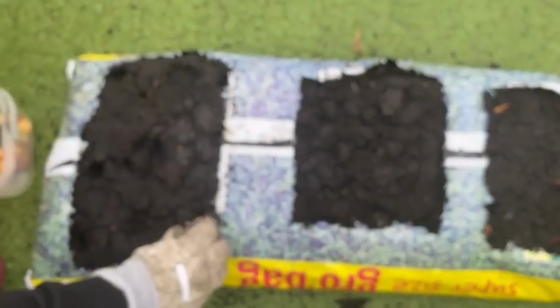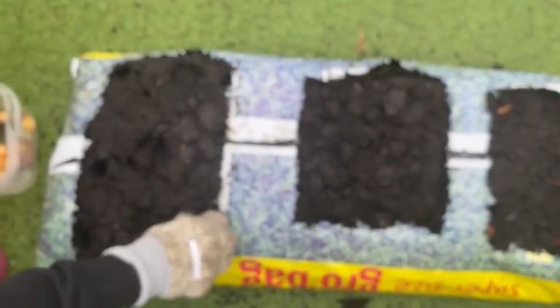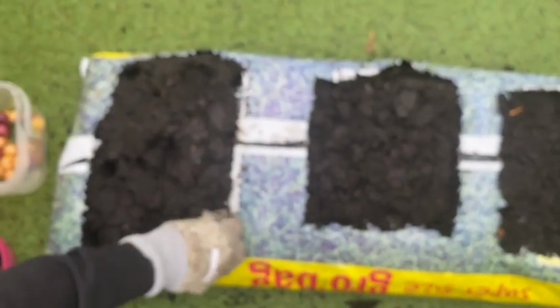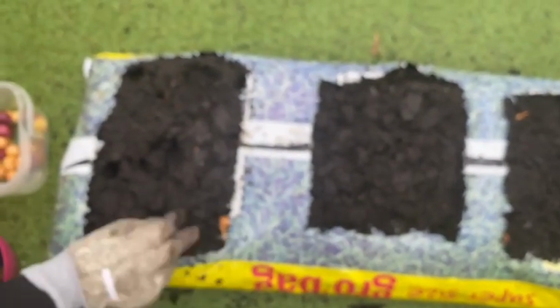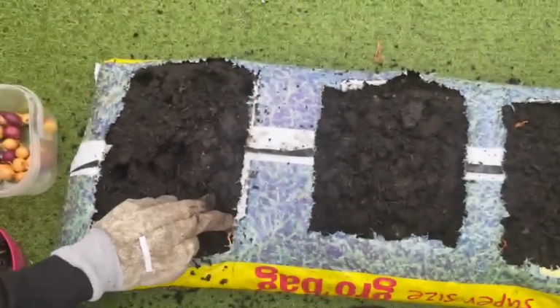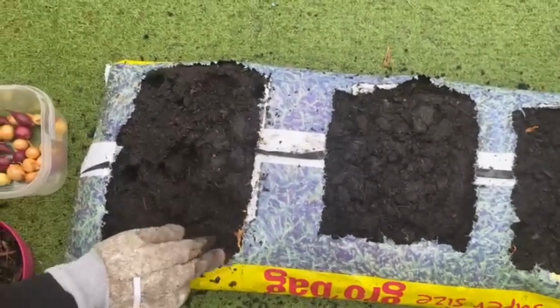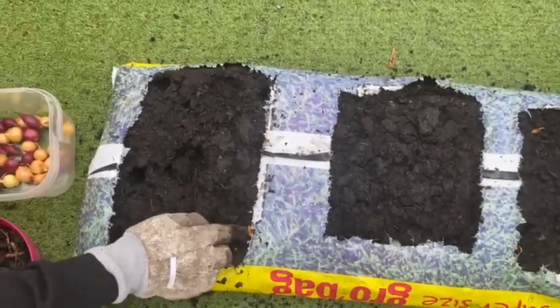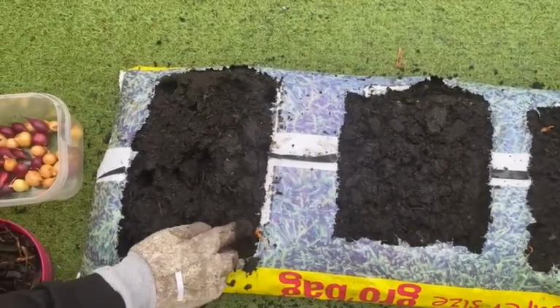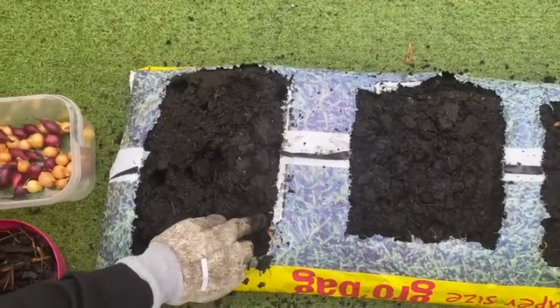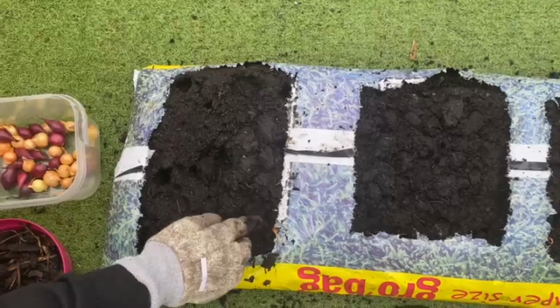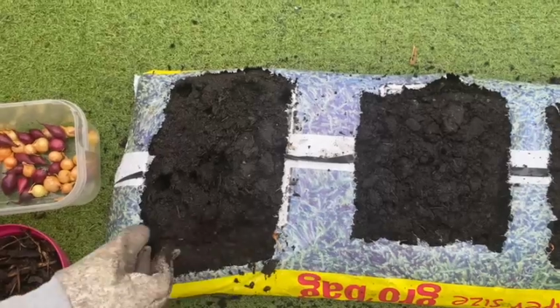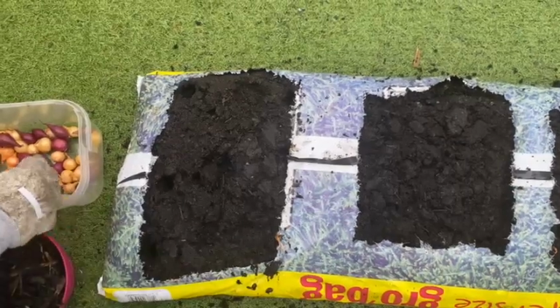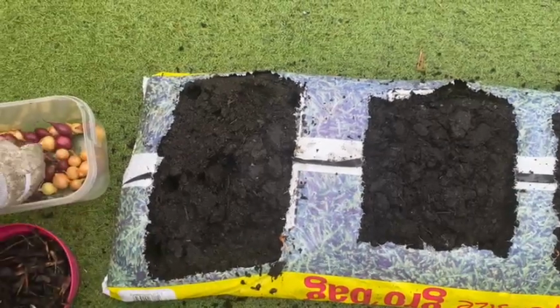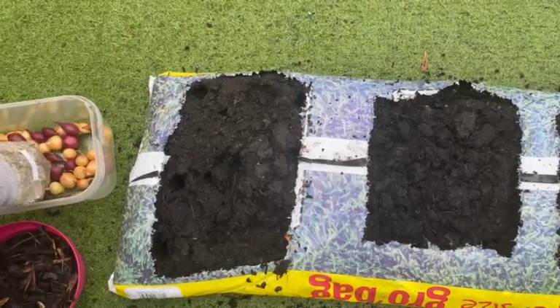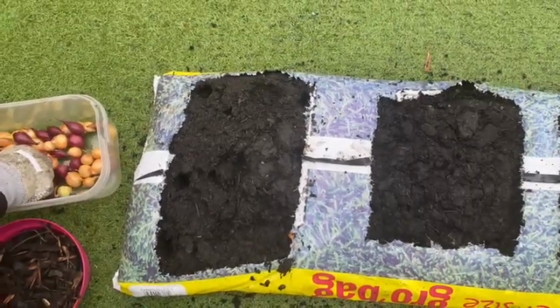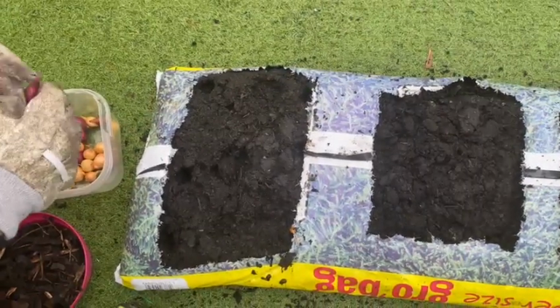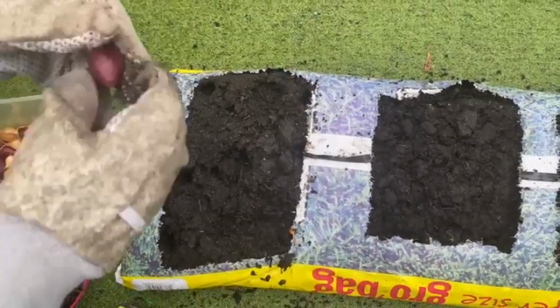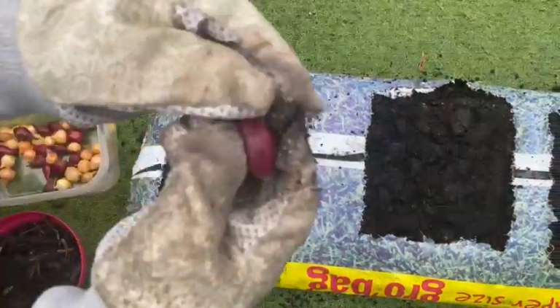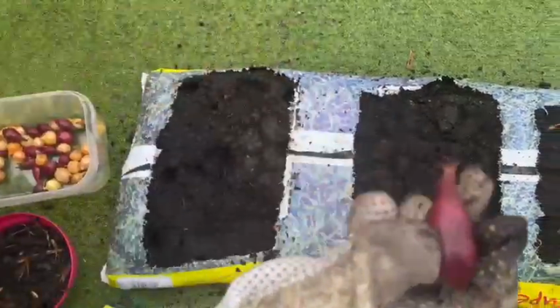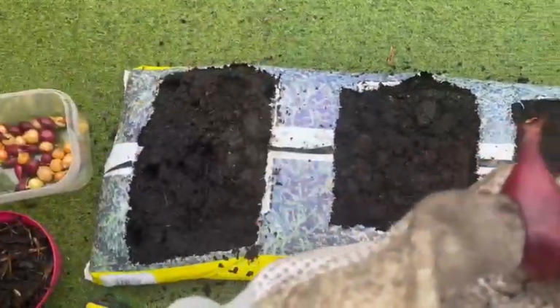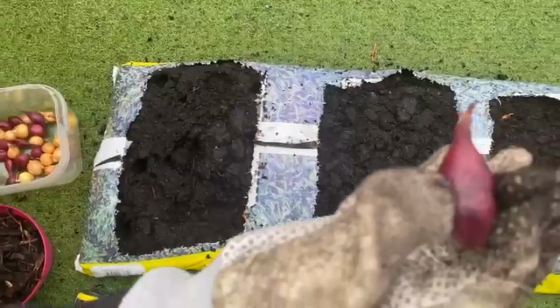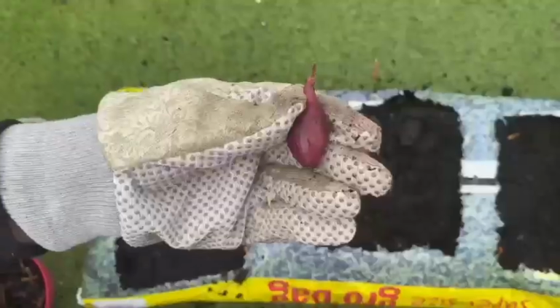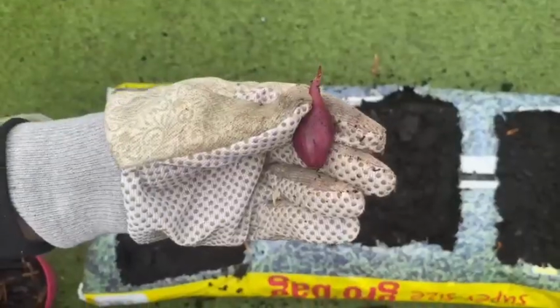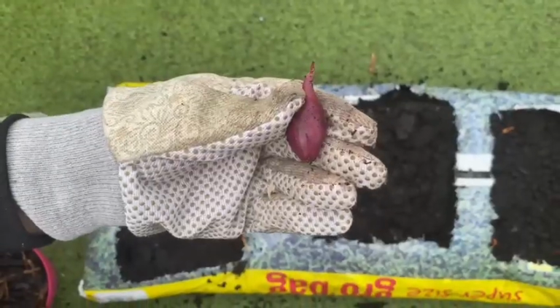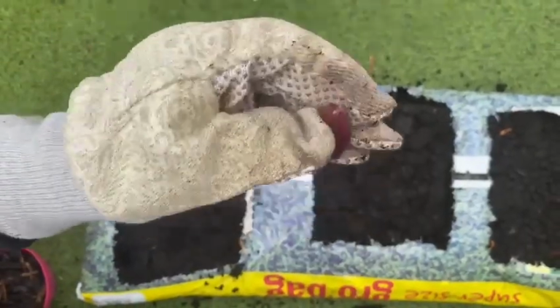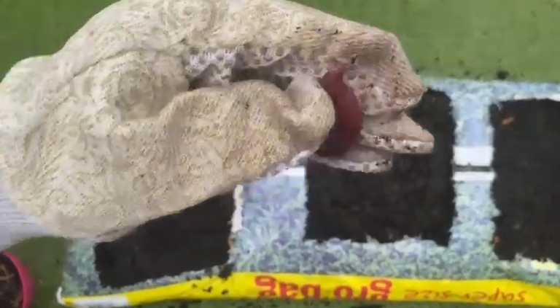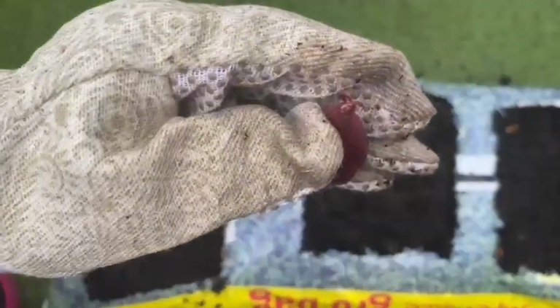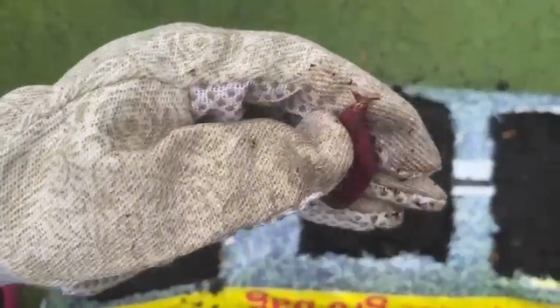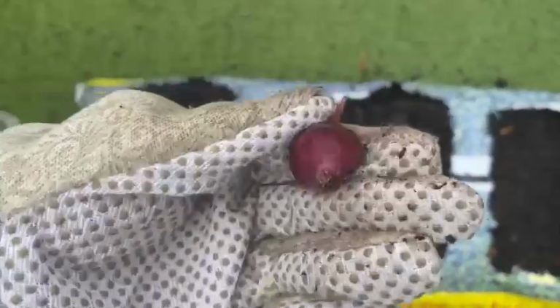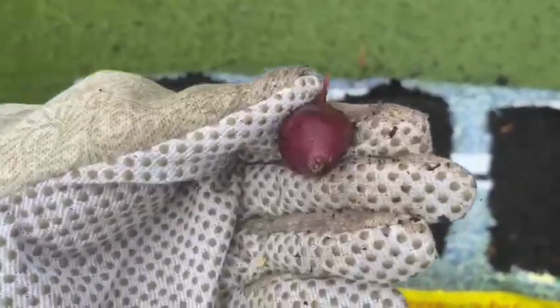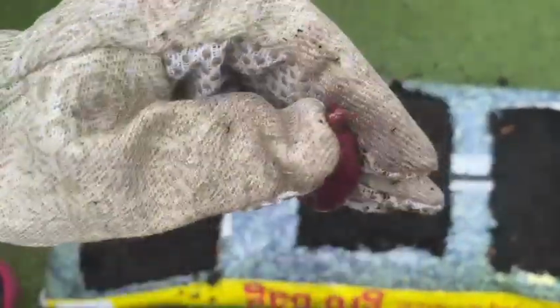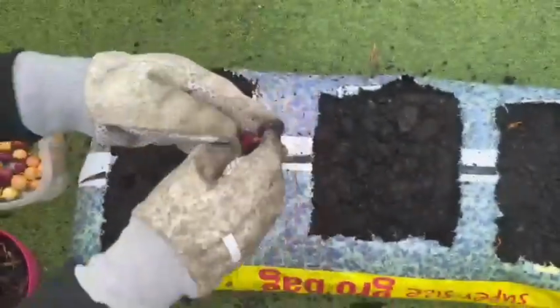The onion sets are going to be ready to harvest in around 80 days — so a little bit less than three months. You'll know the onions are ready to harvest when the leaves begin to flop and they are big enough to eat.